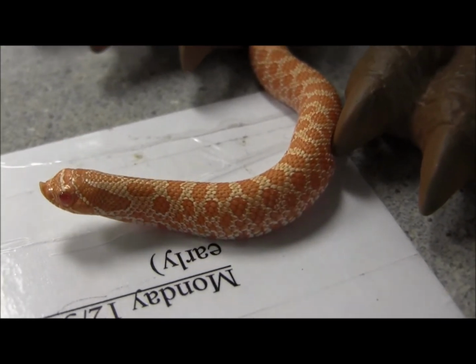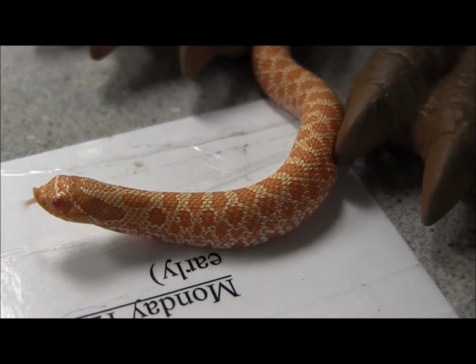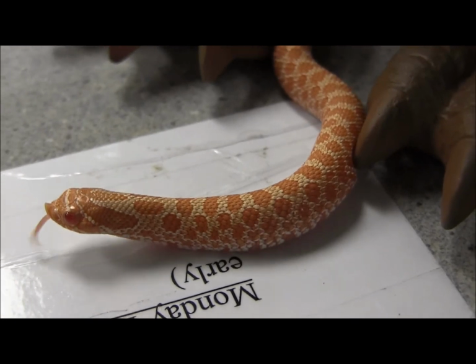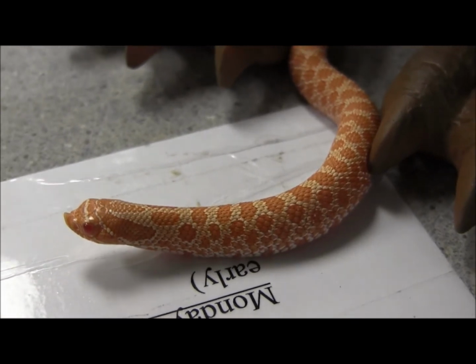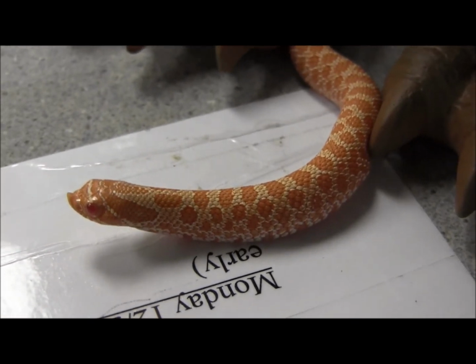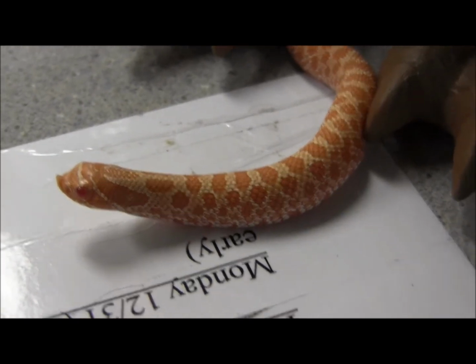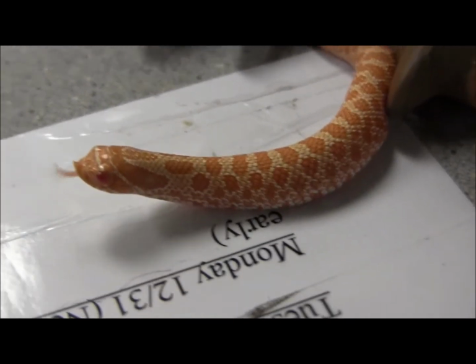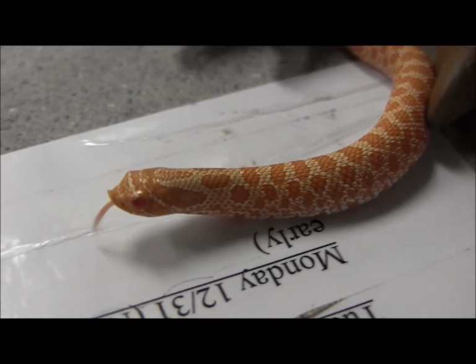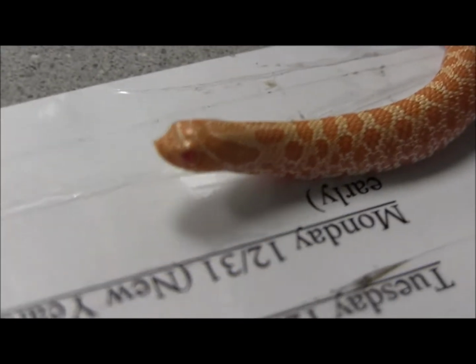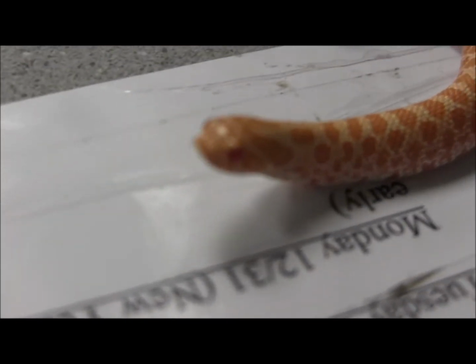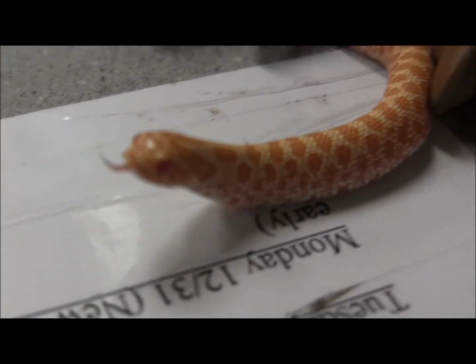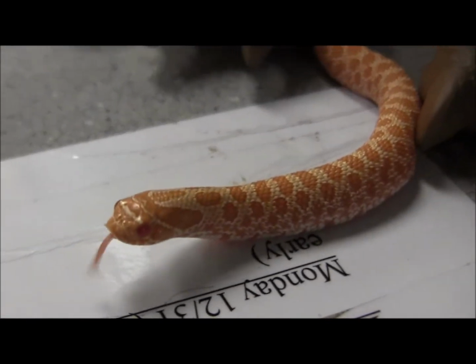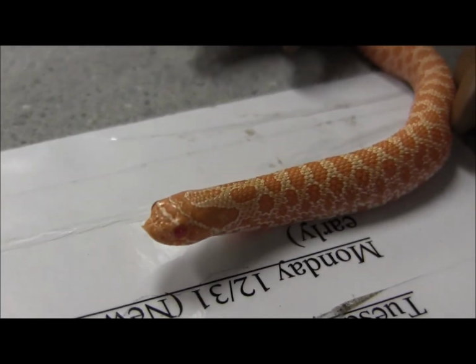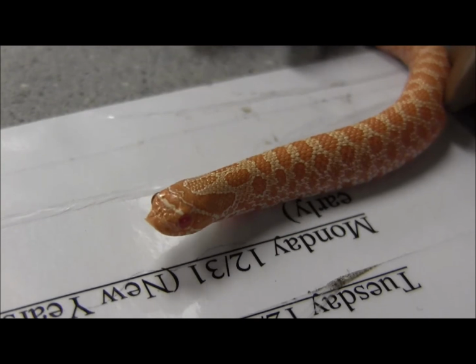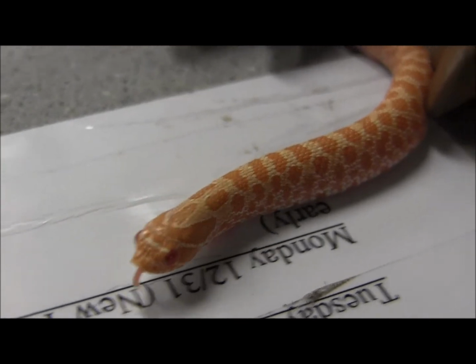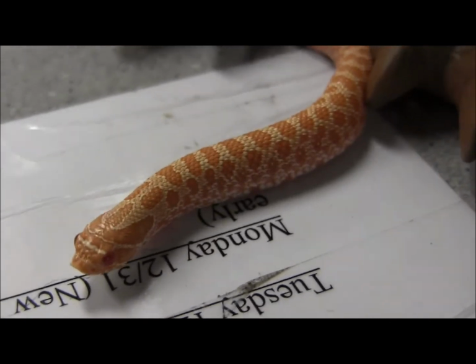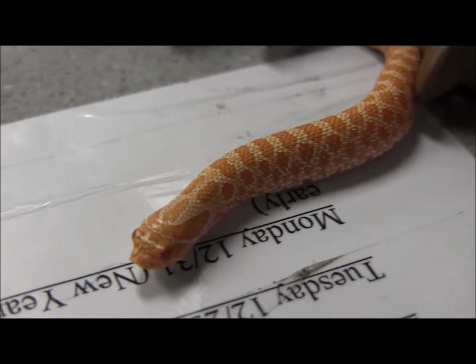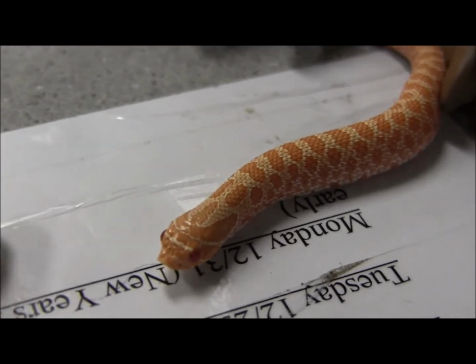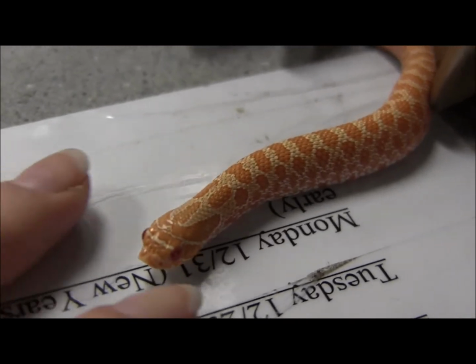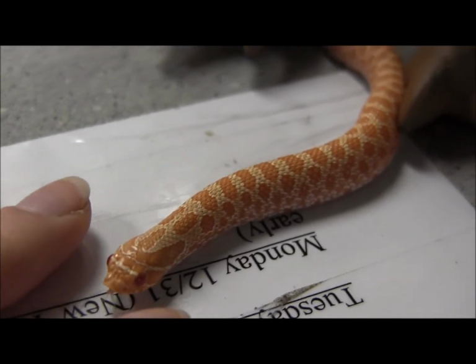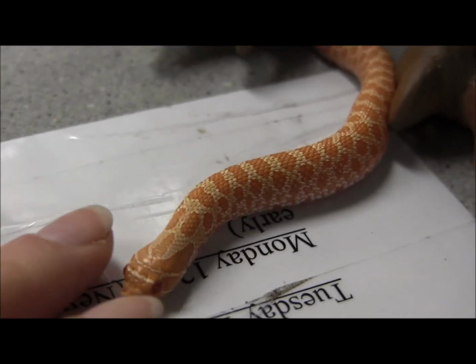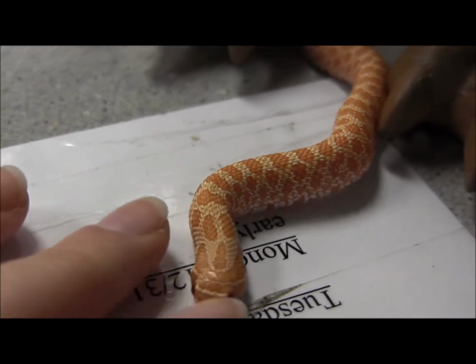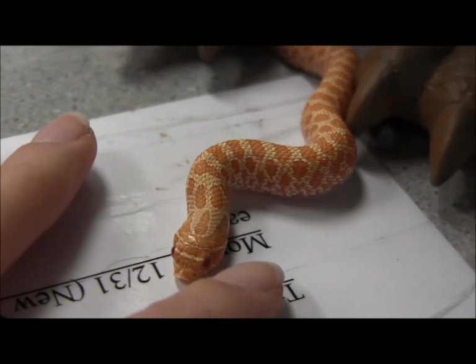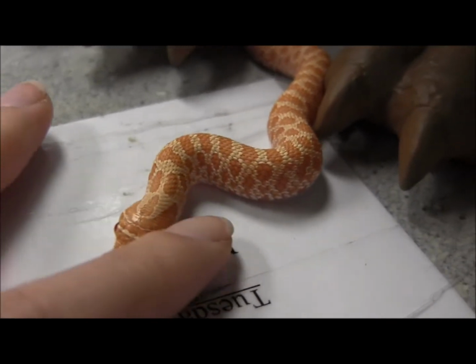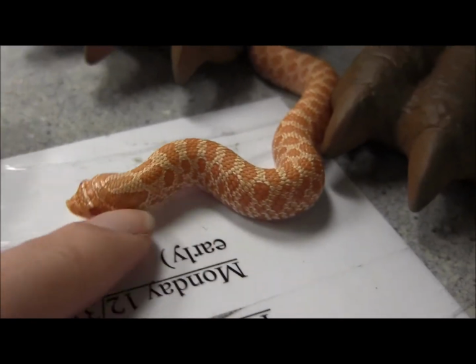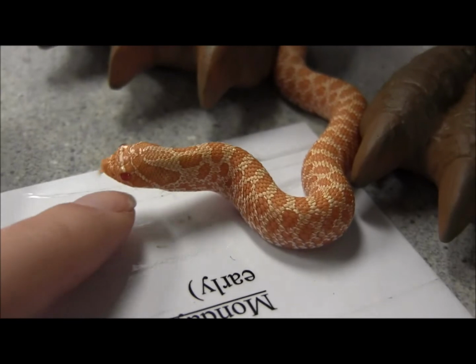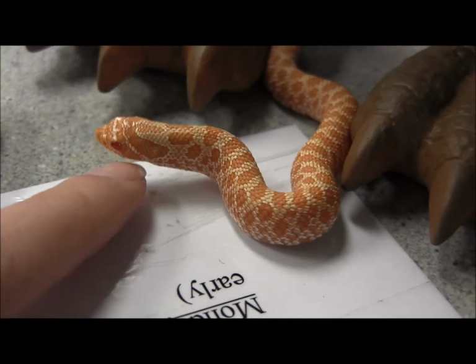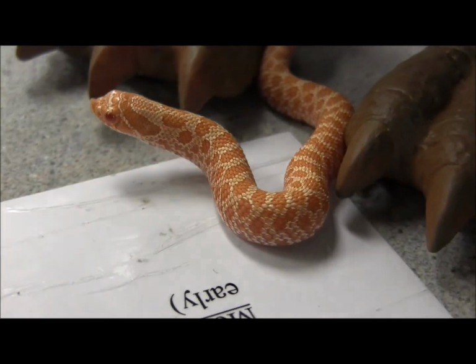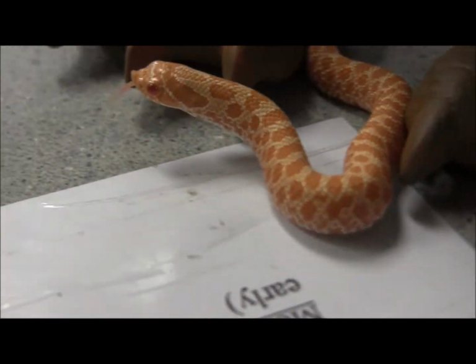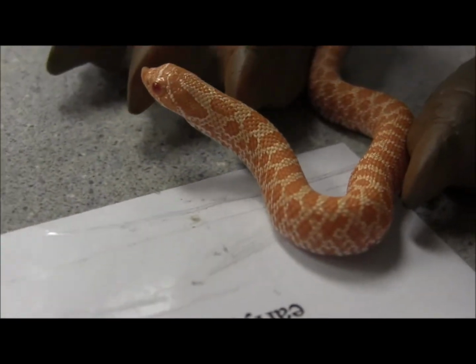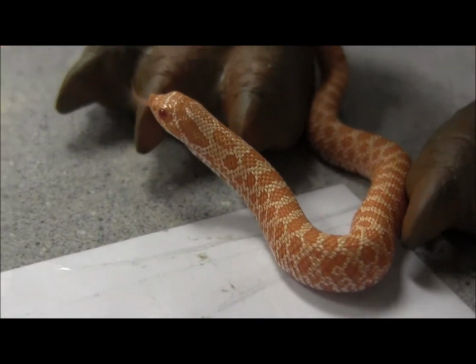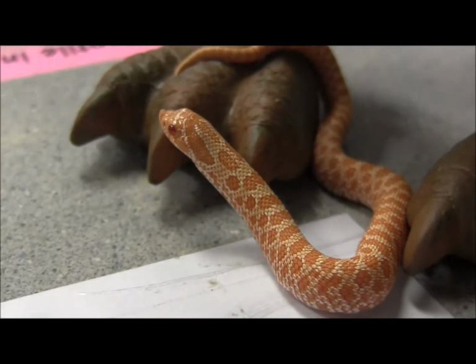This little guy here is feeding easily on pinky mice. Once you get them home, you can try feeding them frozen thawed, although if you have any difficulty with them eating regularly for you, trying a live pinky usually does the trick just fine.